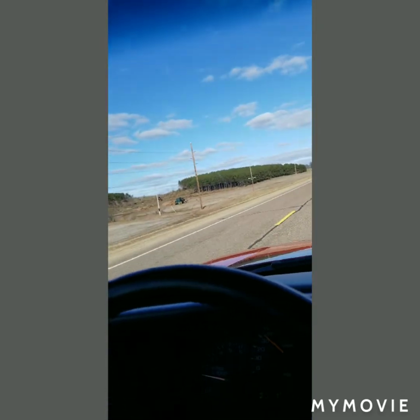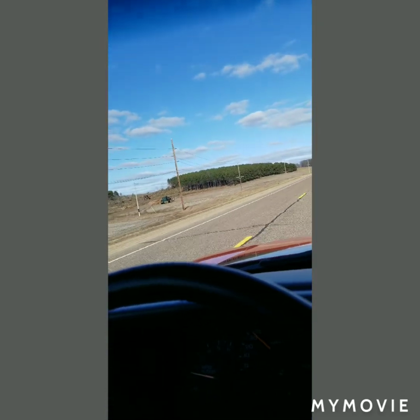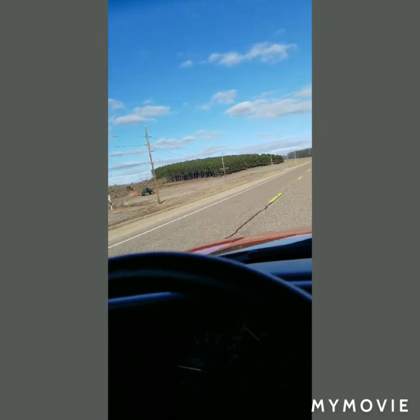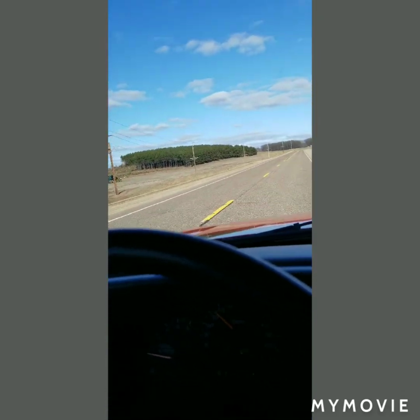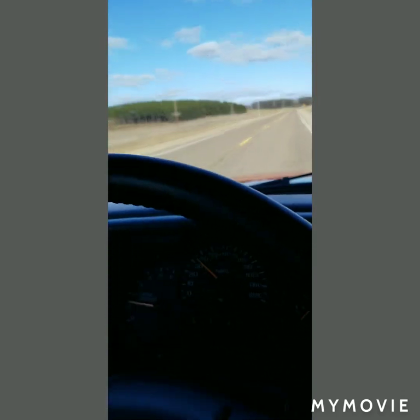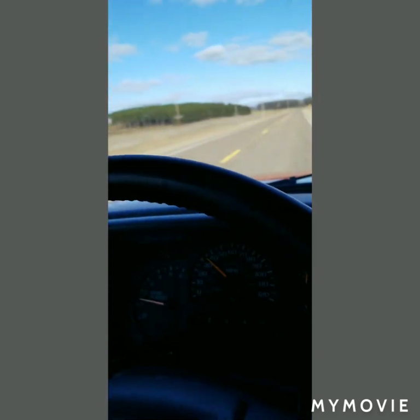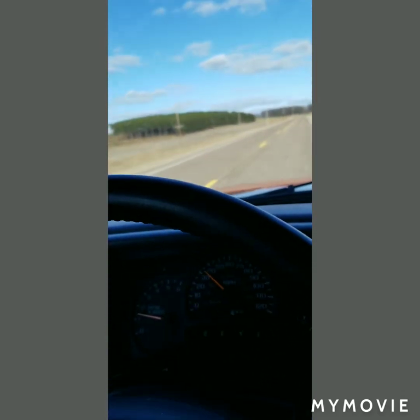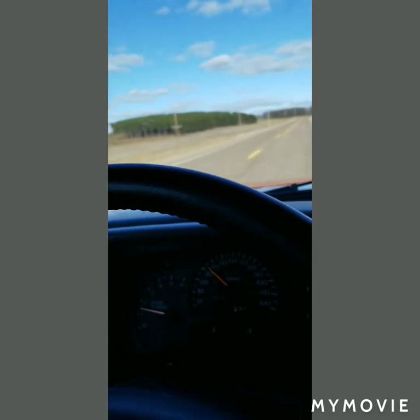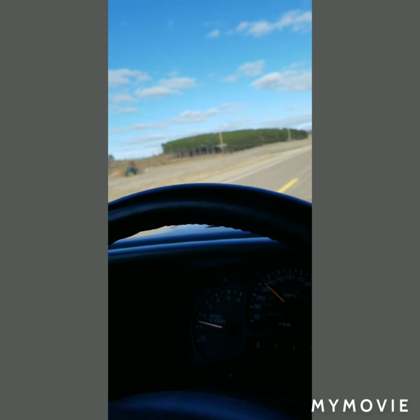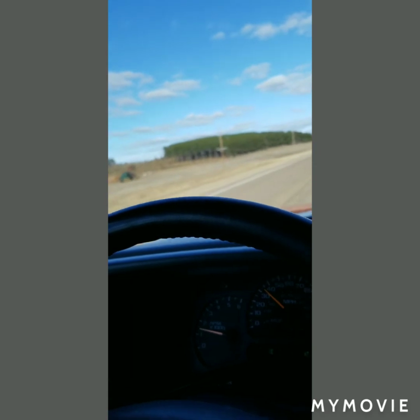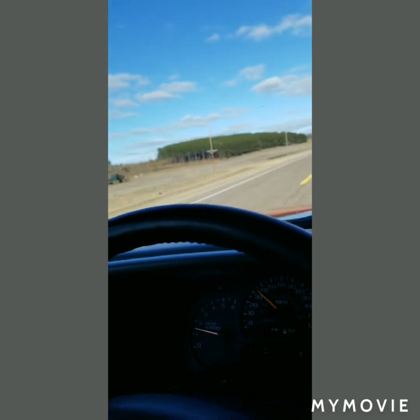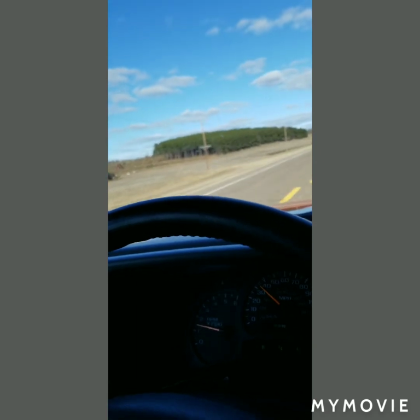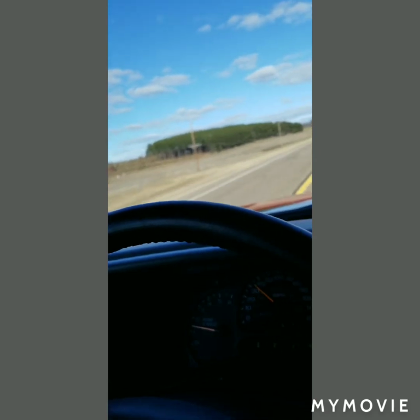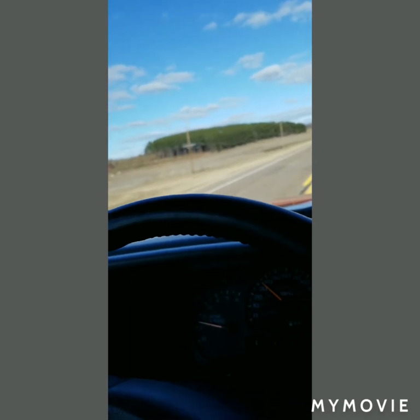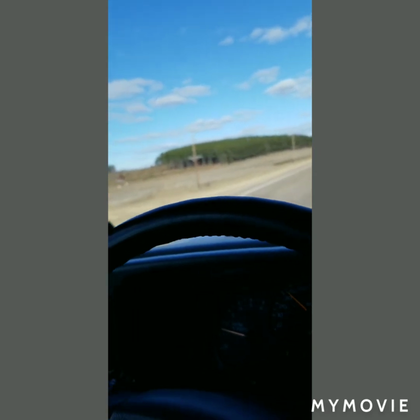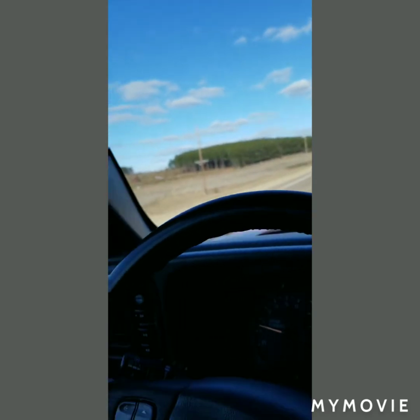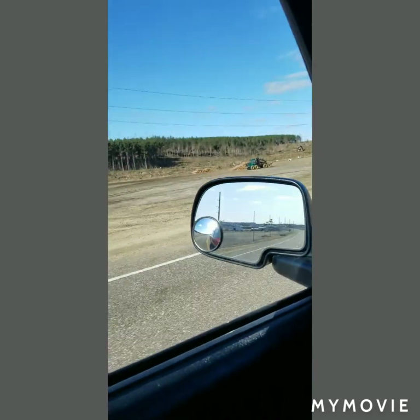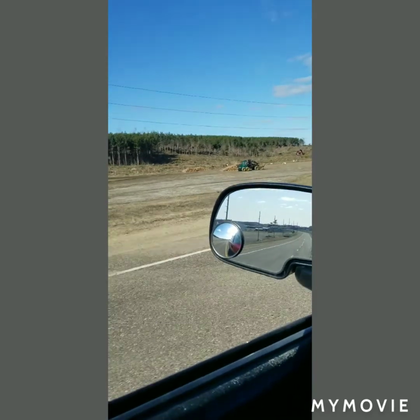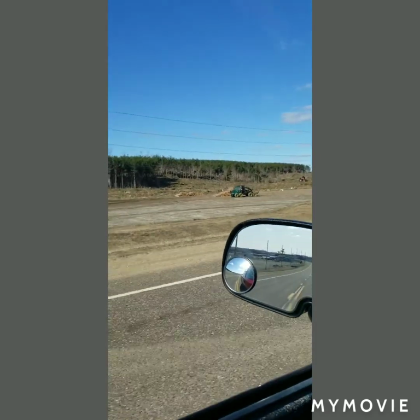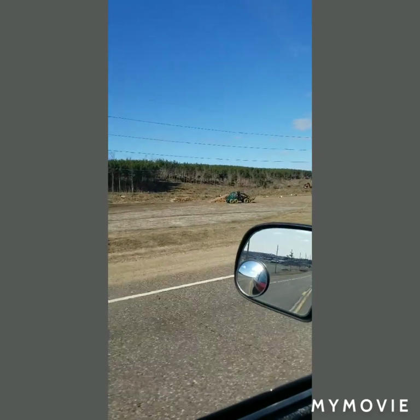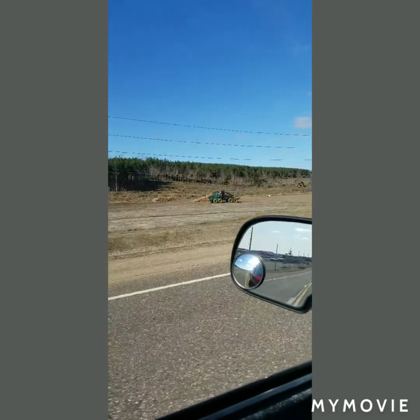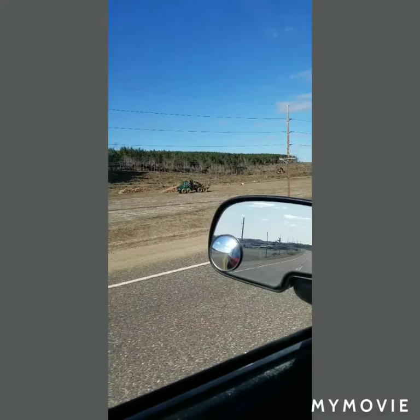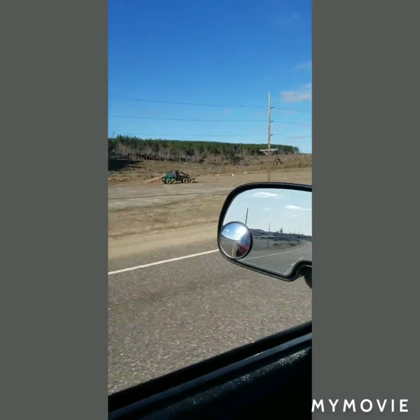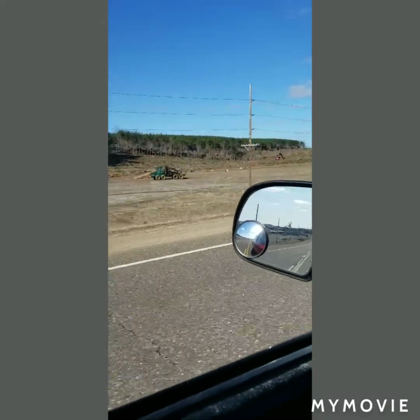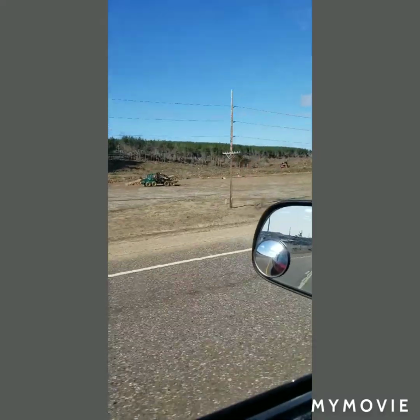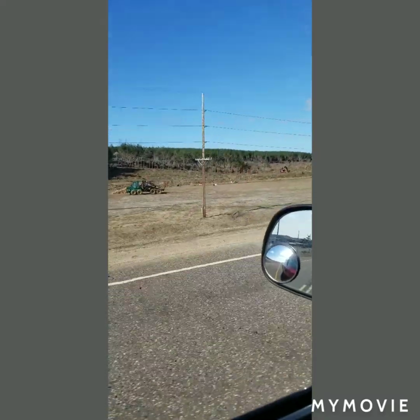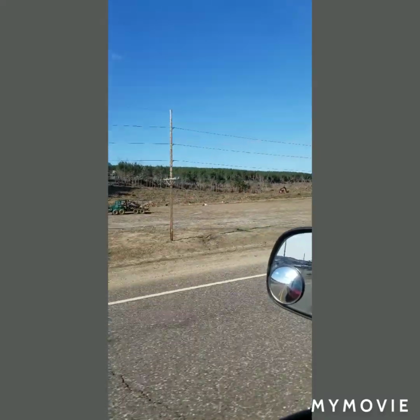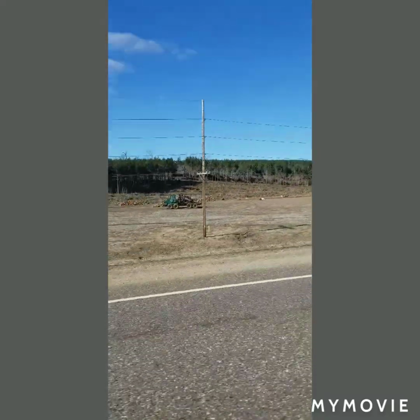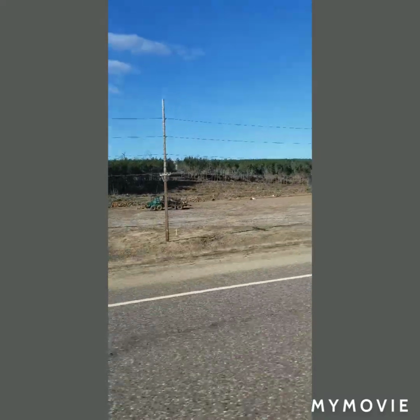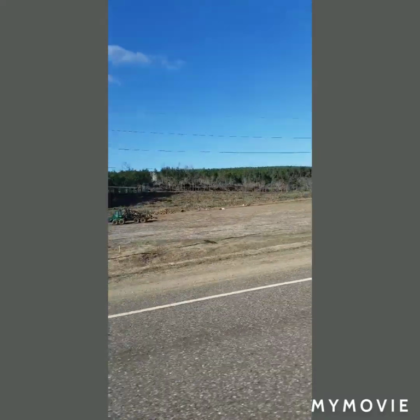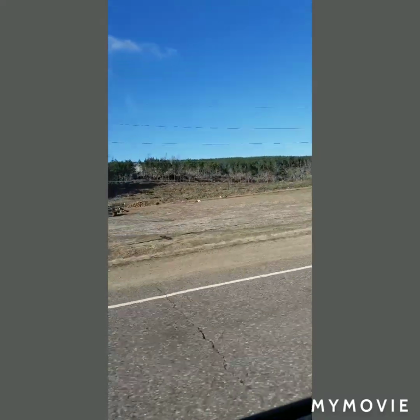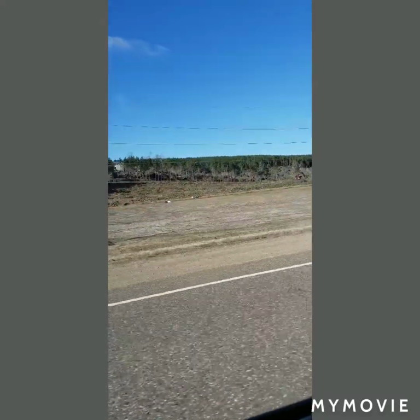Kind of surreal thinking about it now, but that house I showed you earlier - I was almost in that house when the tornado came through, so it kind of hits a little hard.